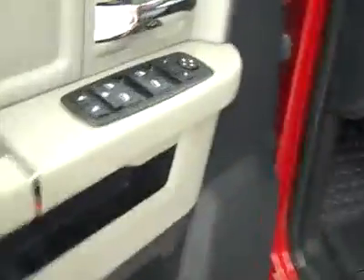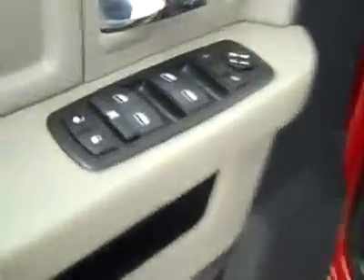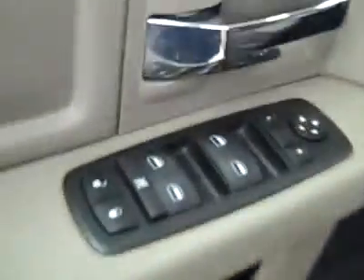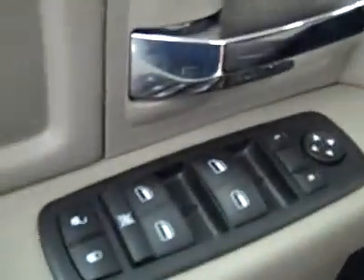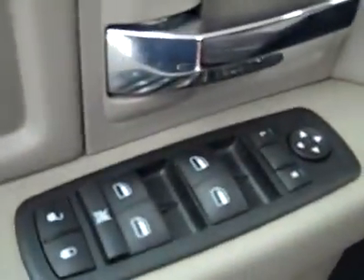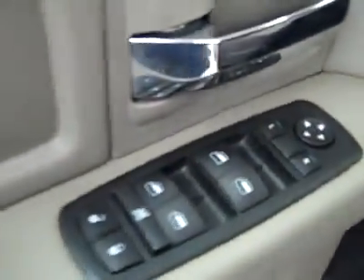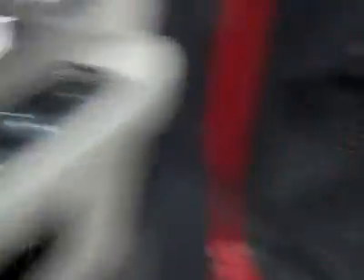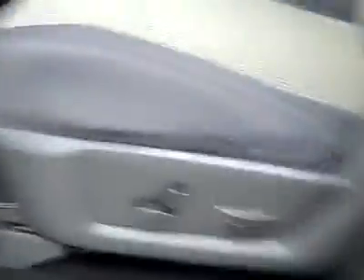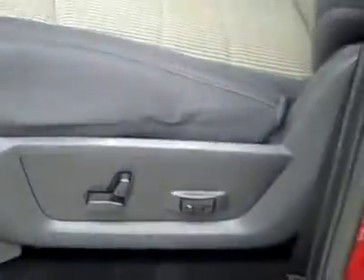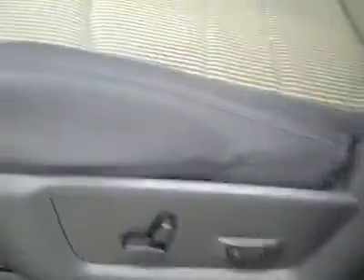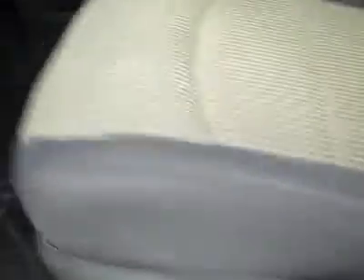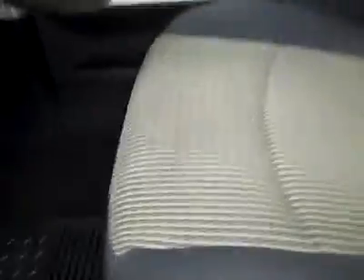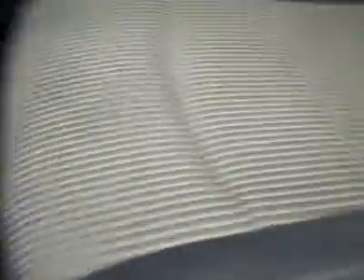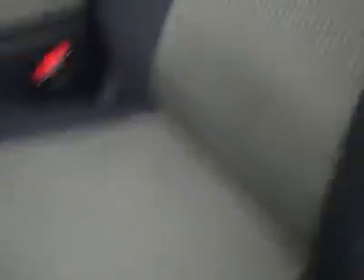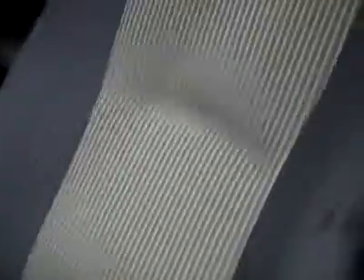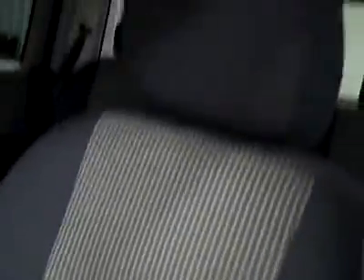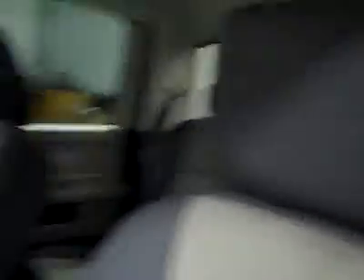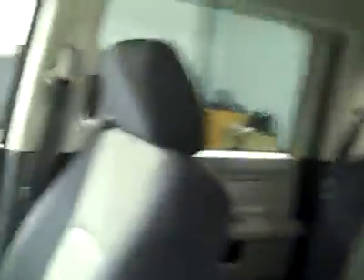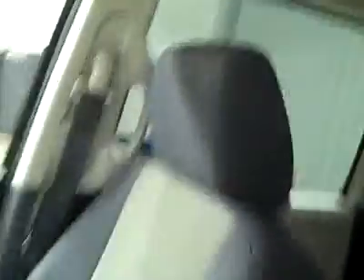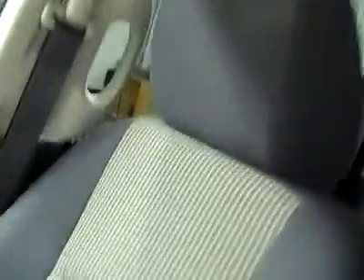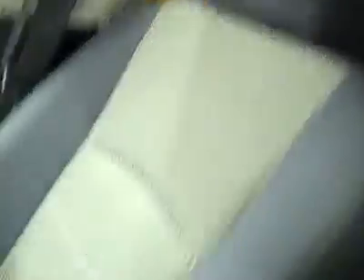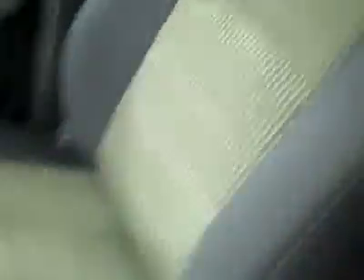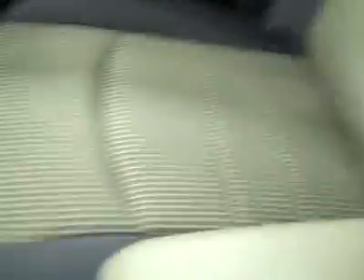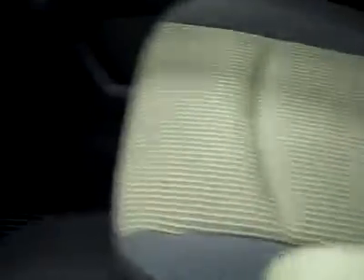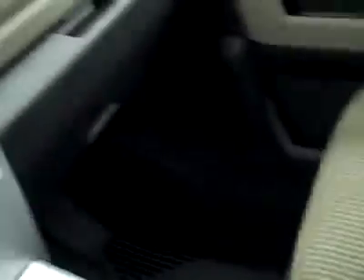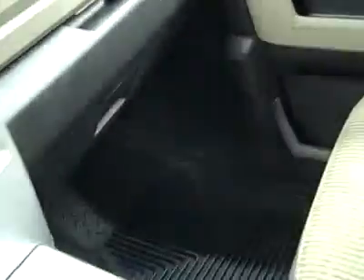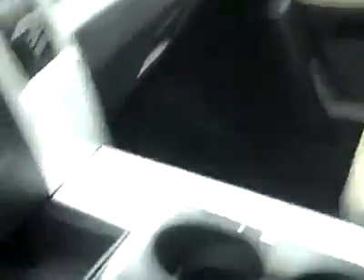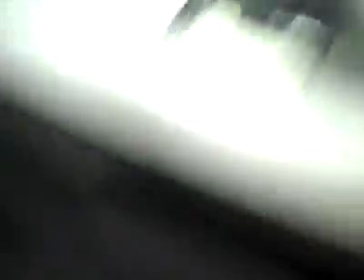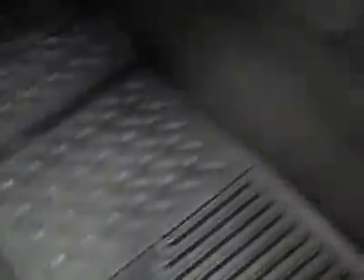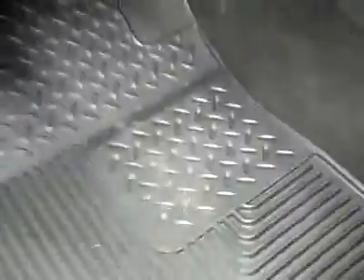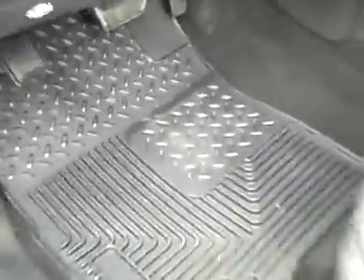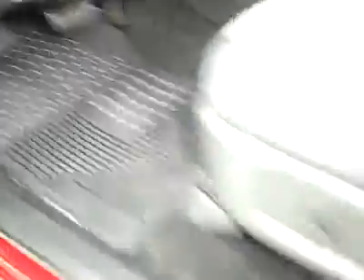Here you've got your power windows, locks and mirrors. Power adjustable seat with cloth interior, and the cloth's in great shape. No rips or tears and no stains, and the floors look good too.